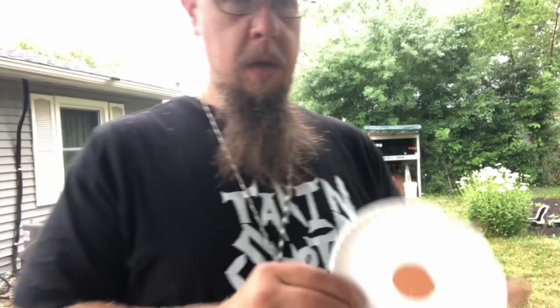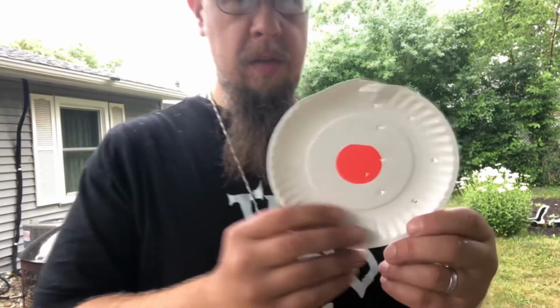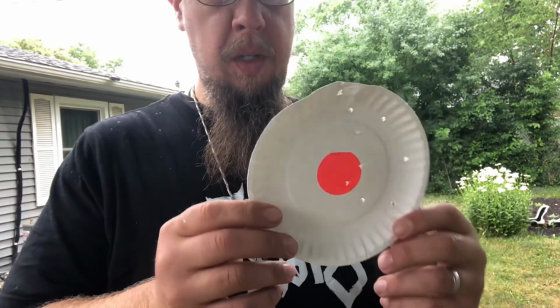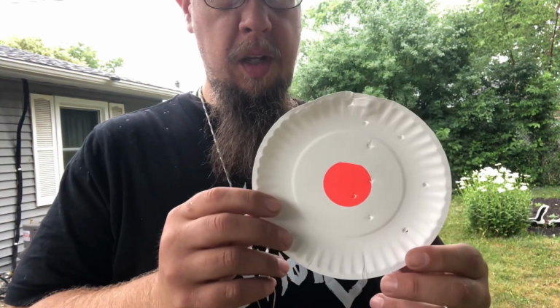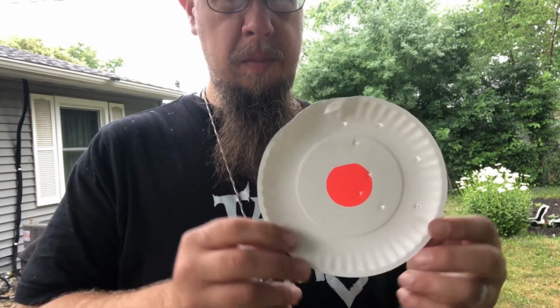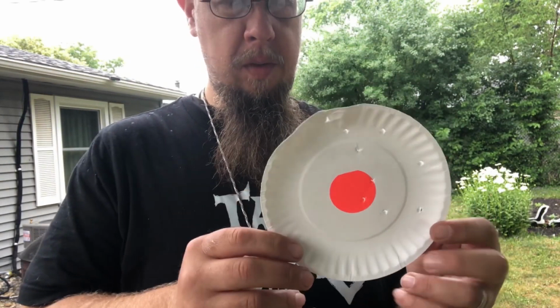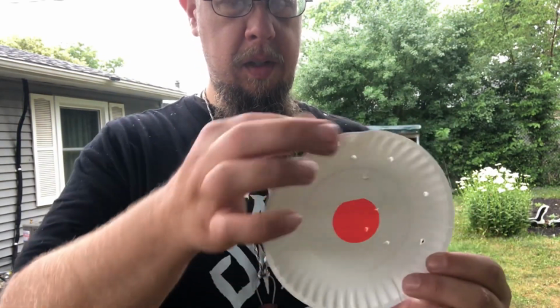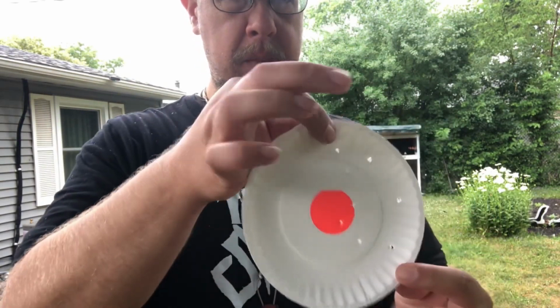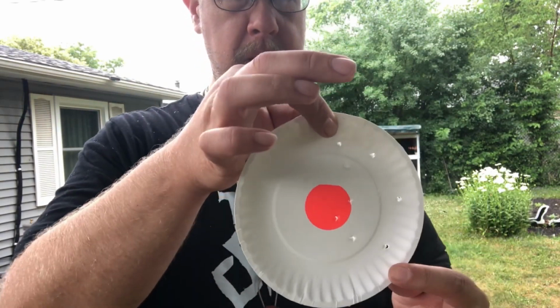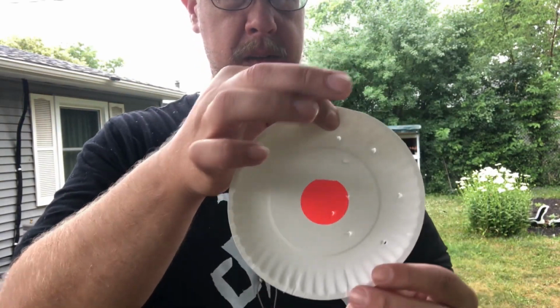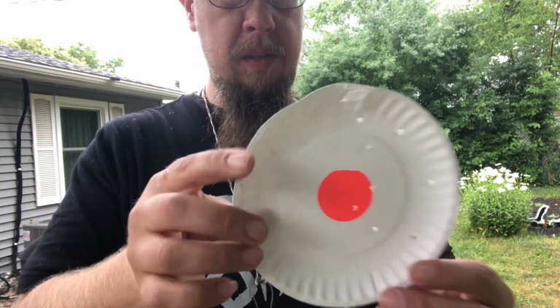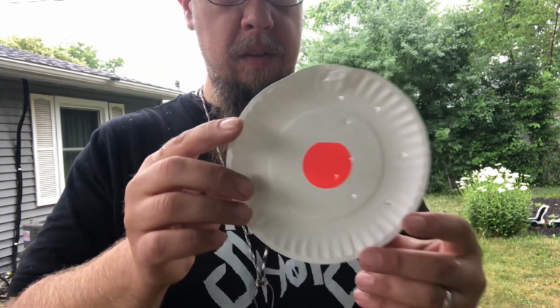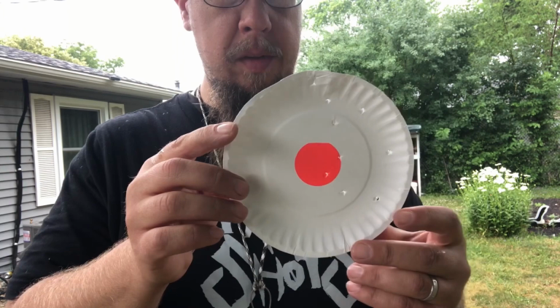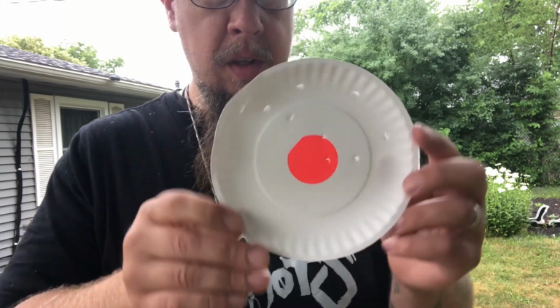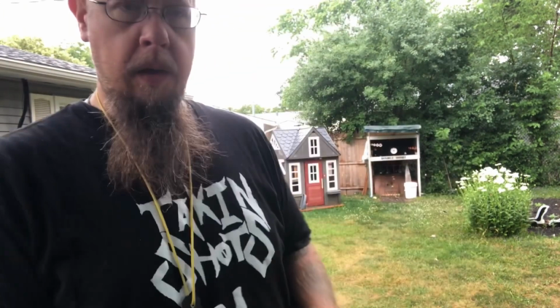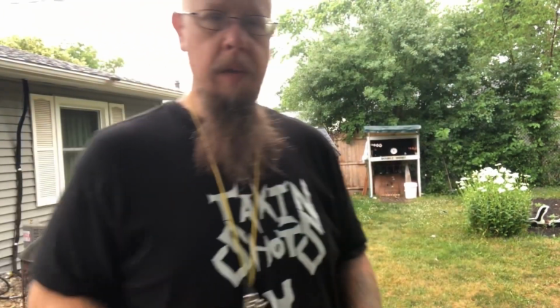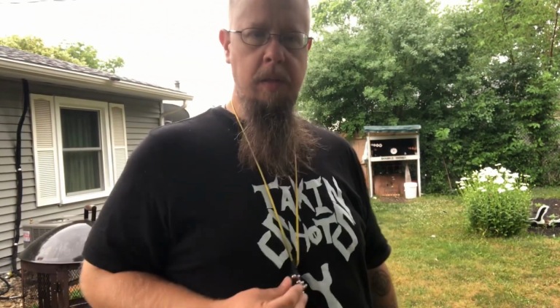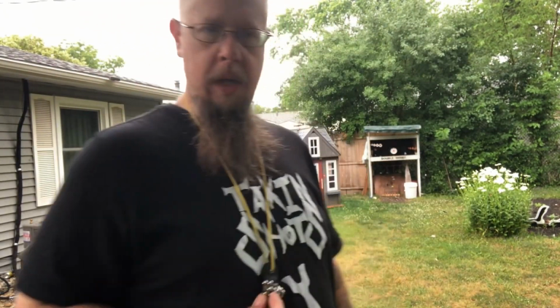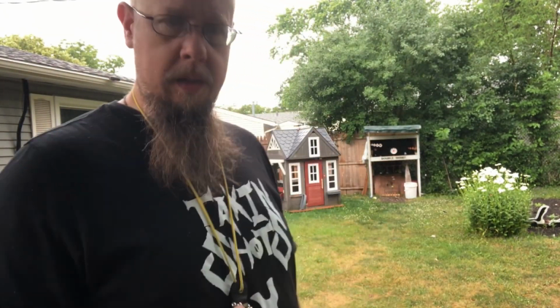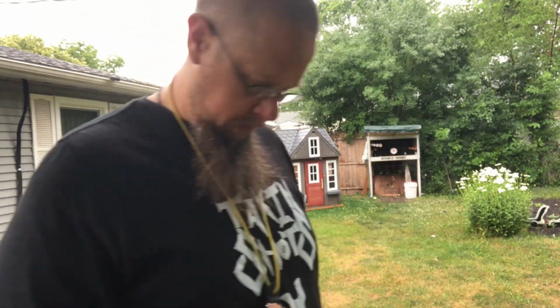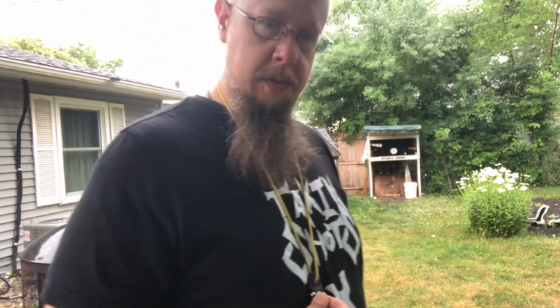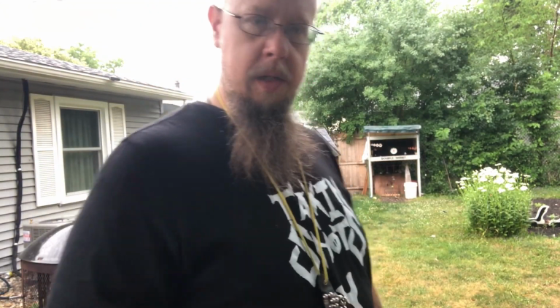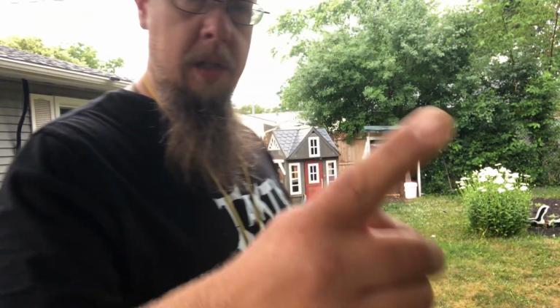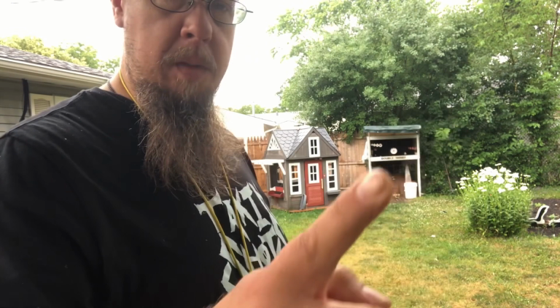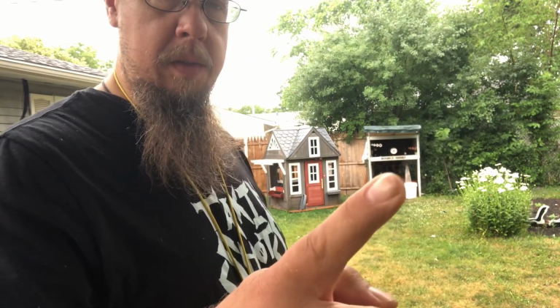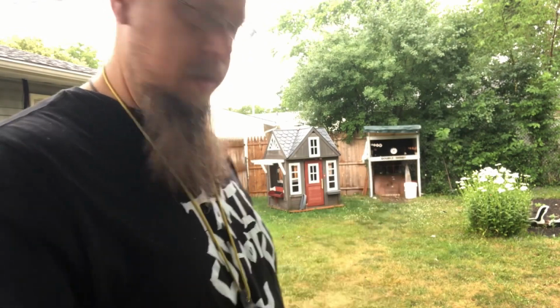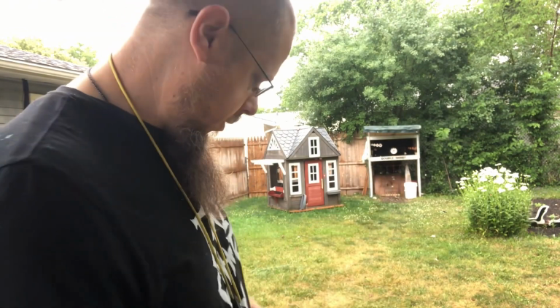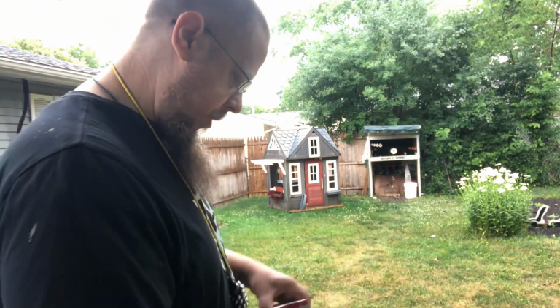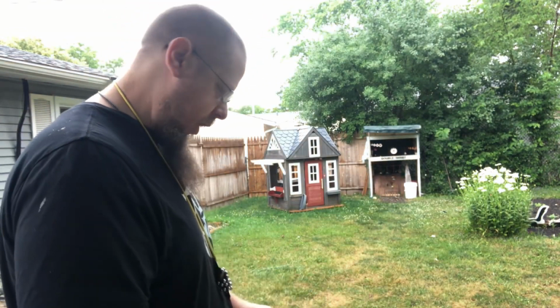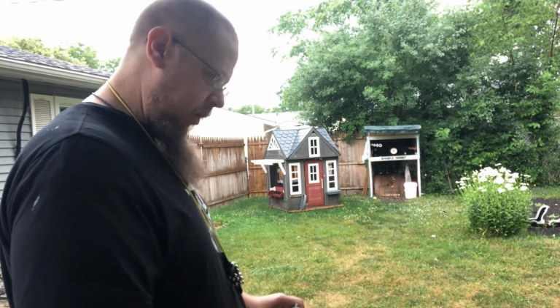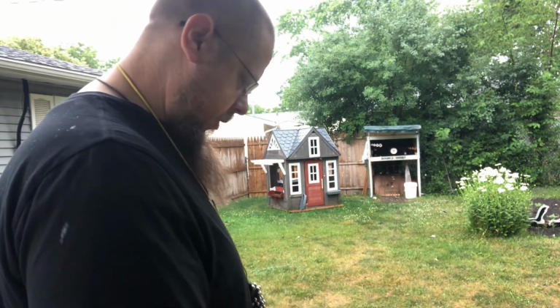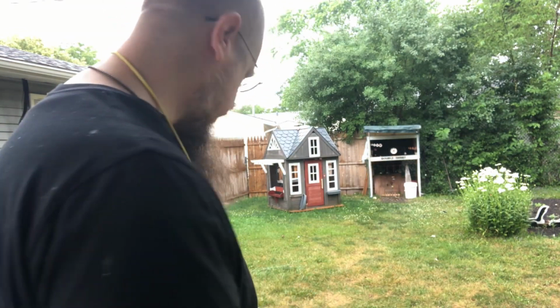Alright, so I had the plate kind of hanging up this way — I think the clip was right here, so they were all over the place. We got some 8 millimeter ammo now and we're going to go ahead and shoot another one of those paper plates with the same orange target in the middle and see how that feels.